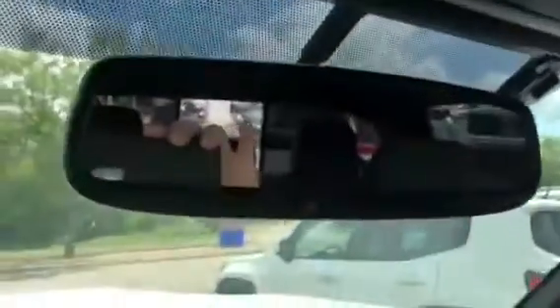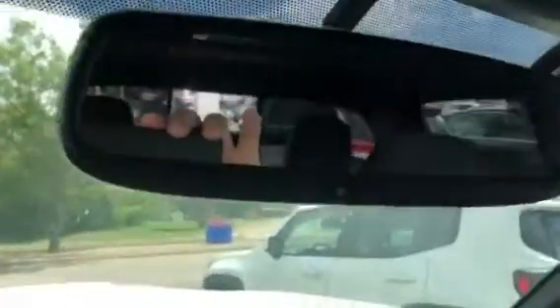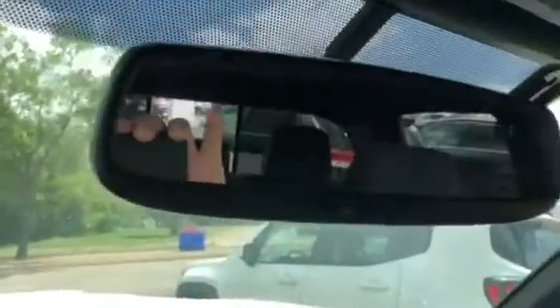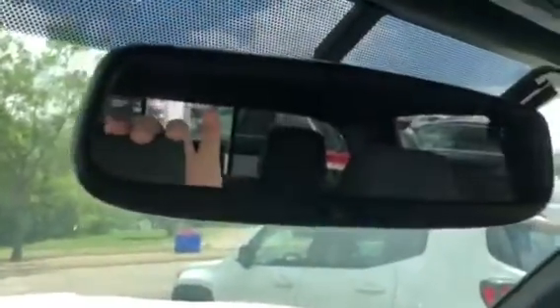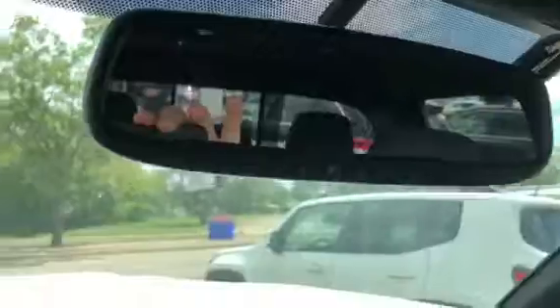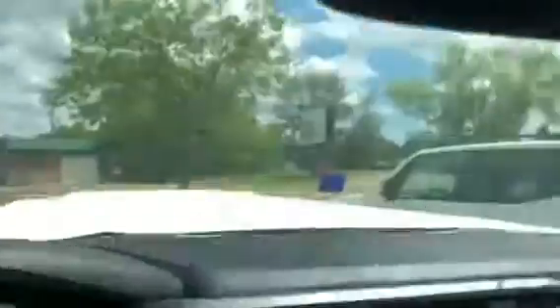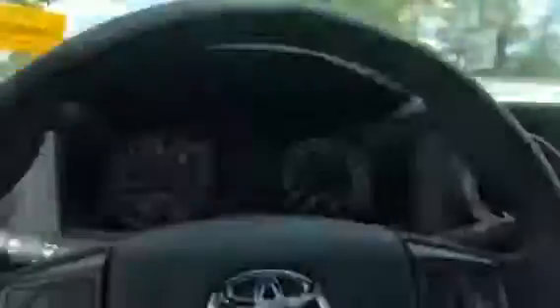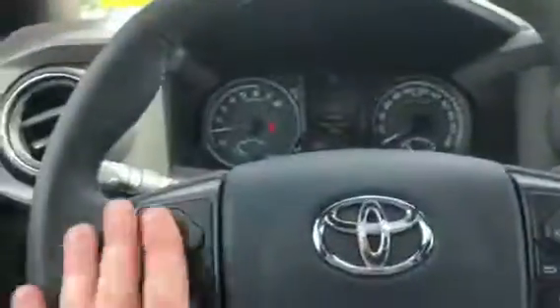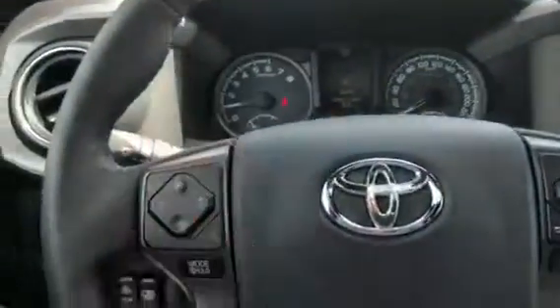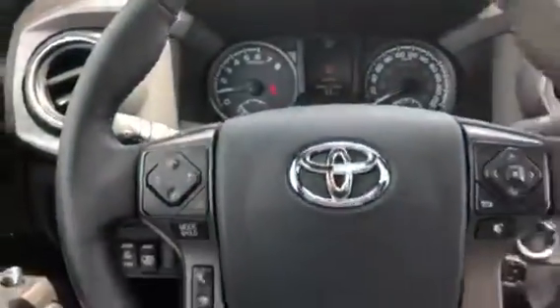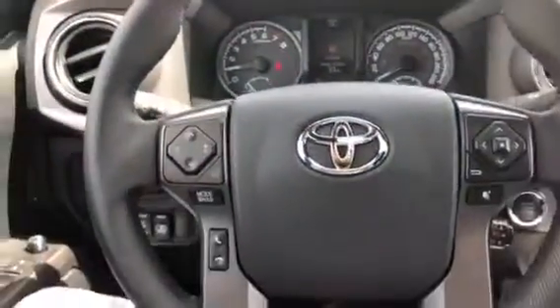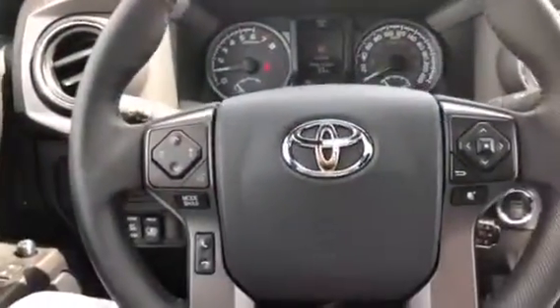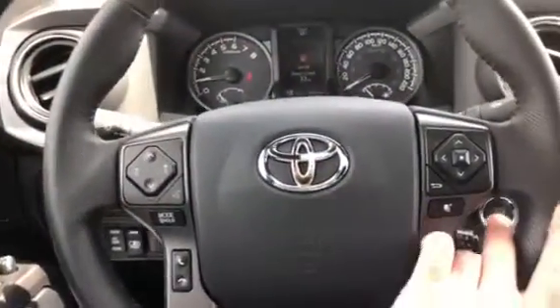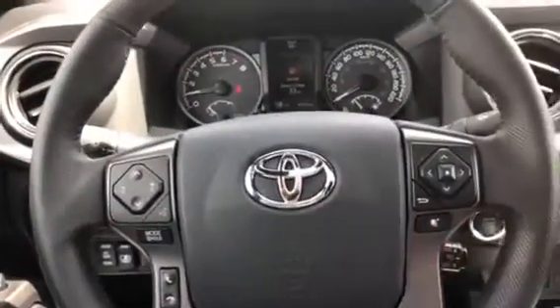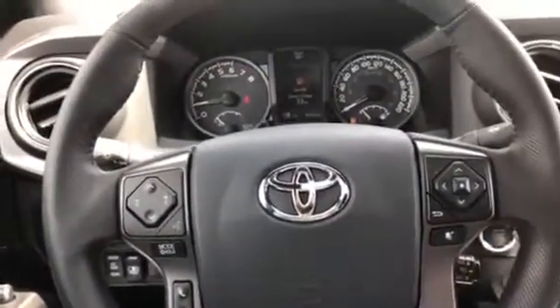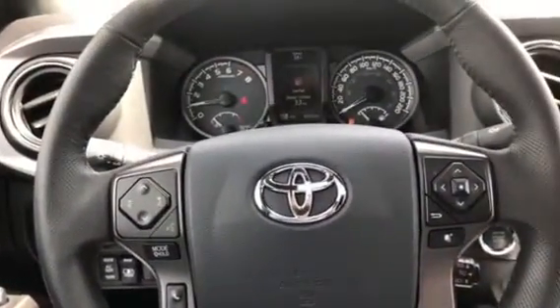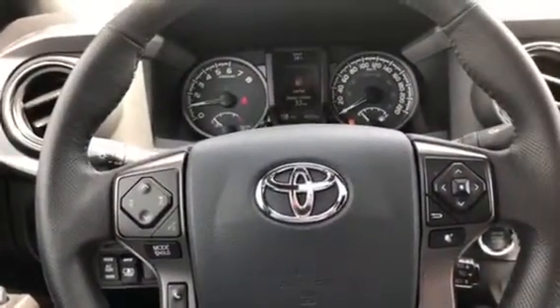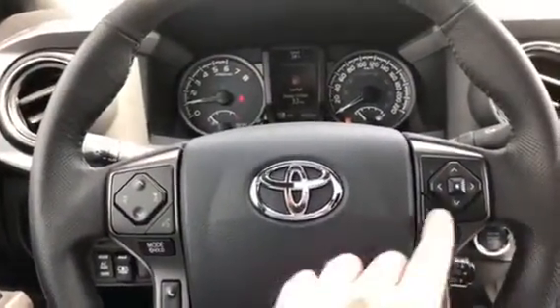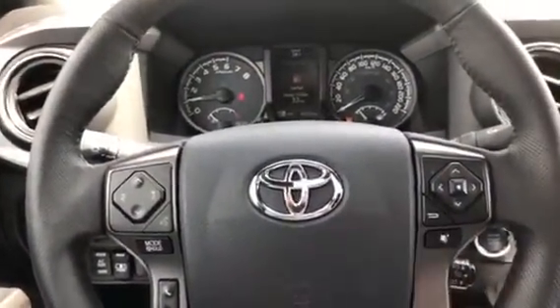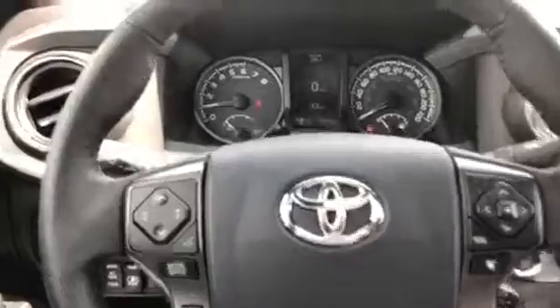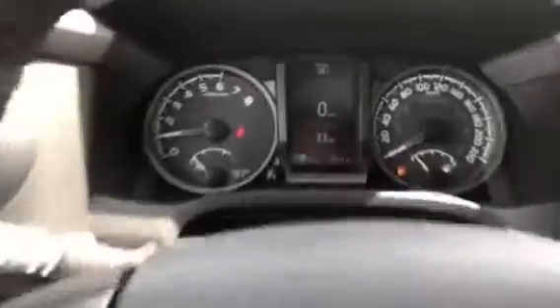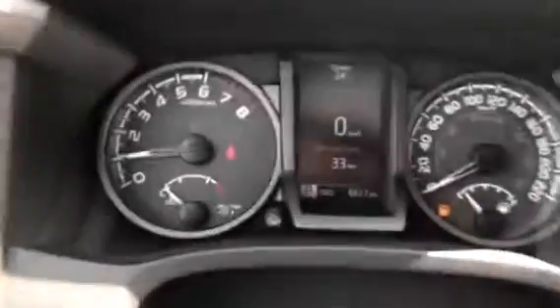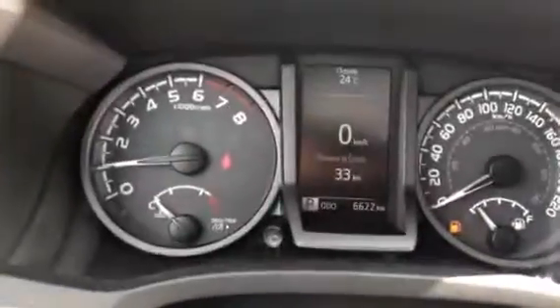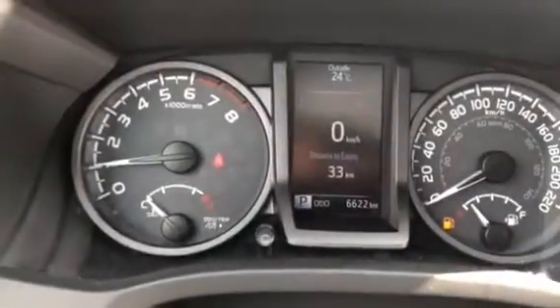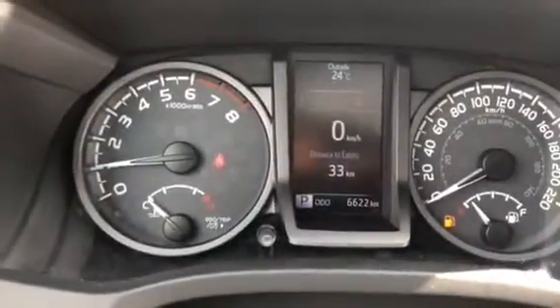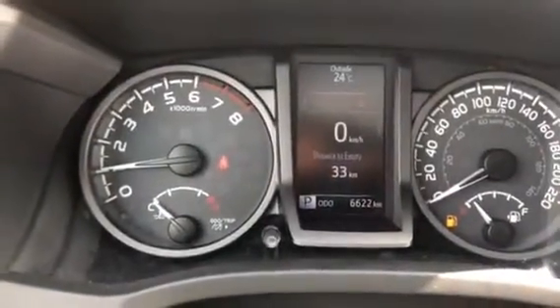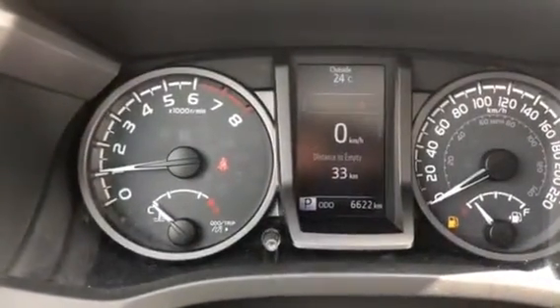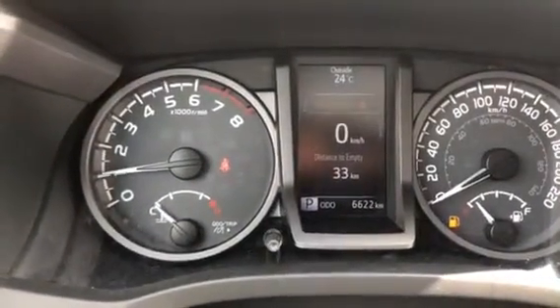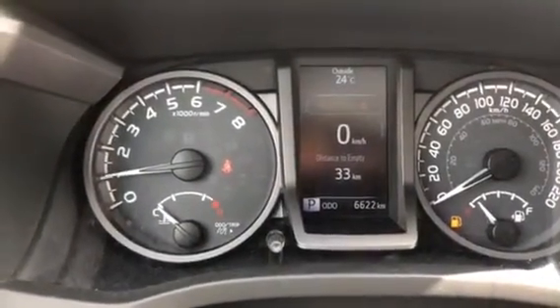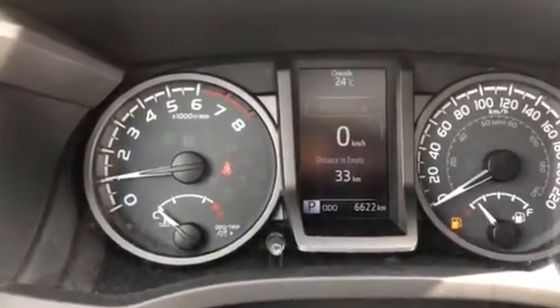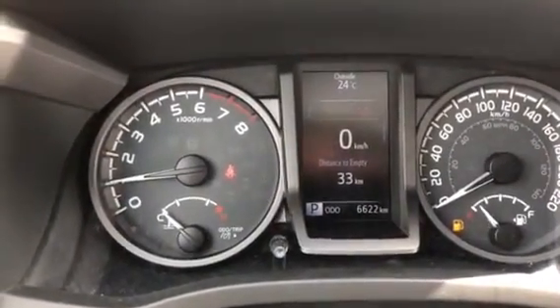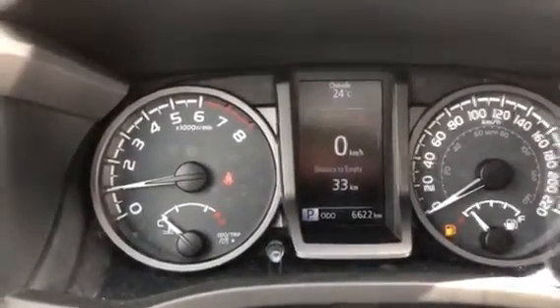You got the power window in the back, bluetooth, media controls on the steering wheel along with your cruise control. You got exactly 6,622 kilometres right now.